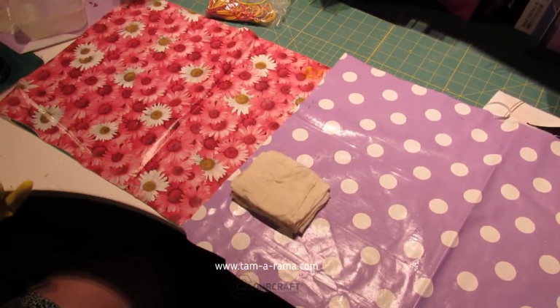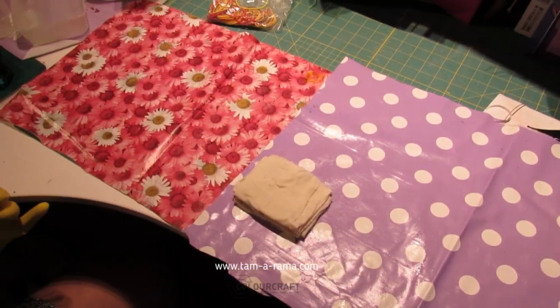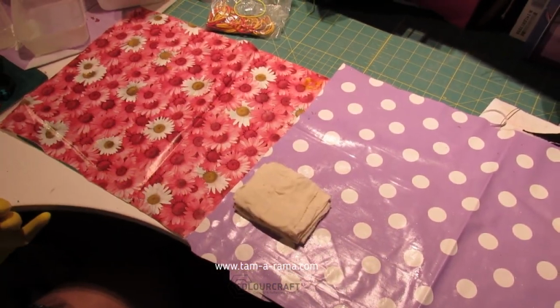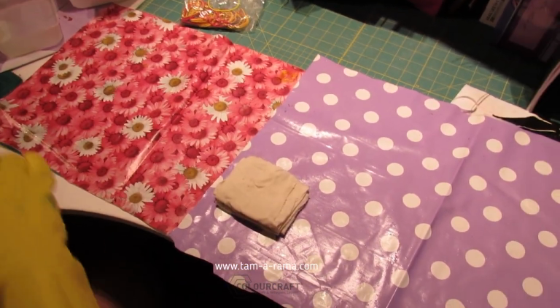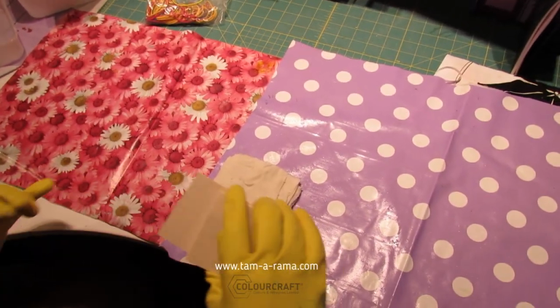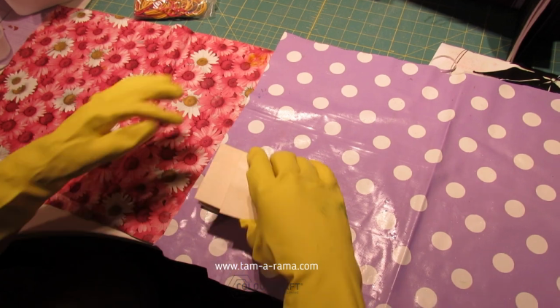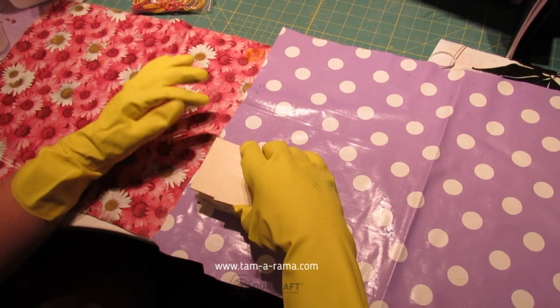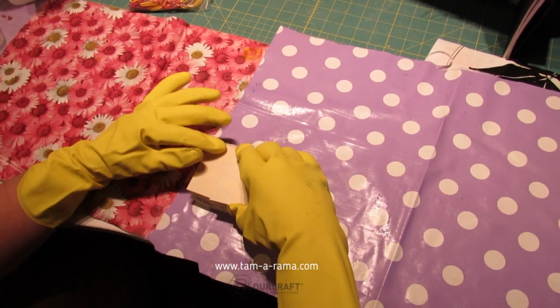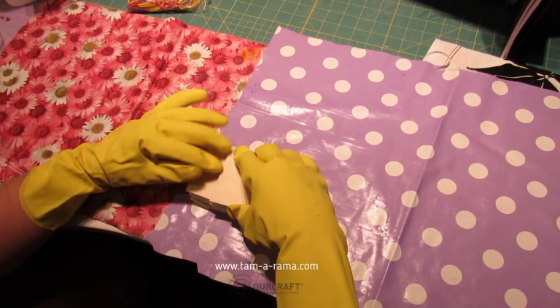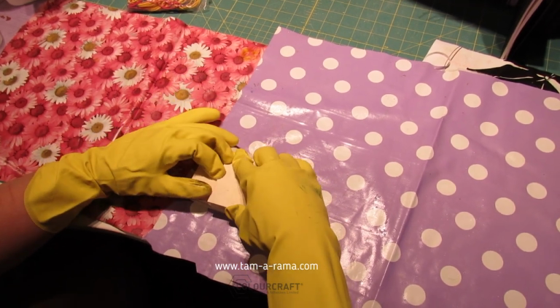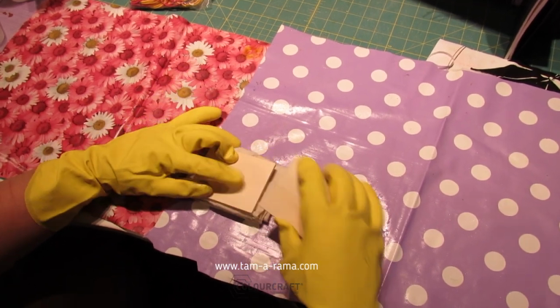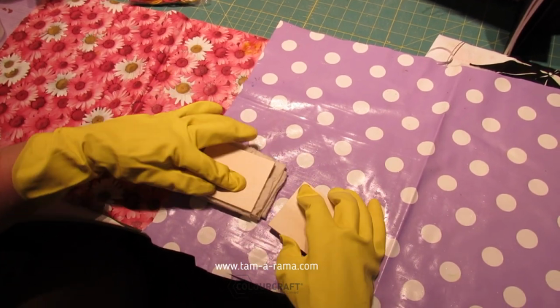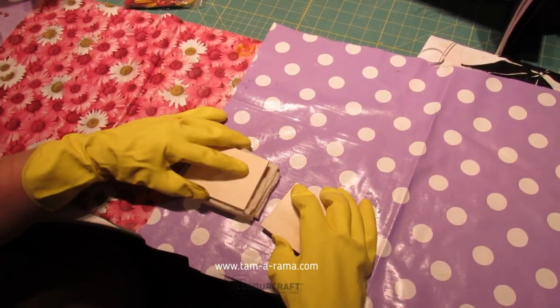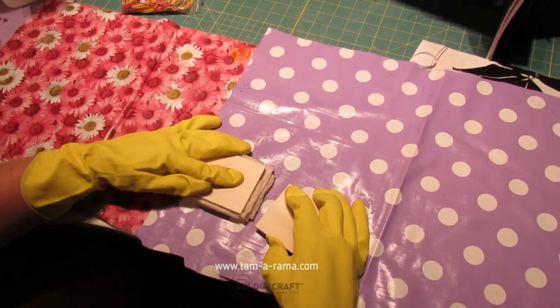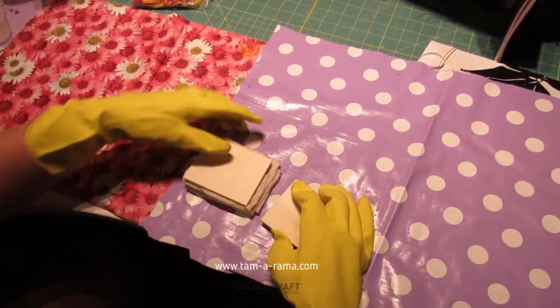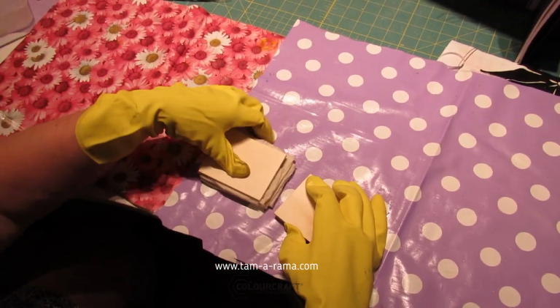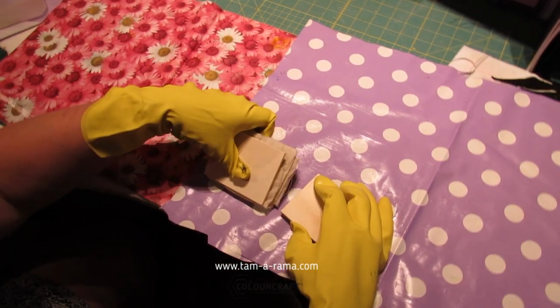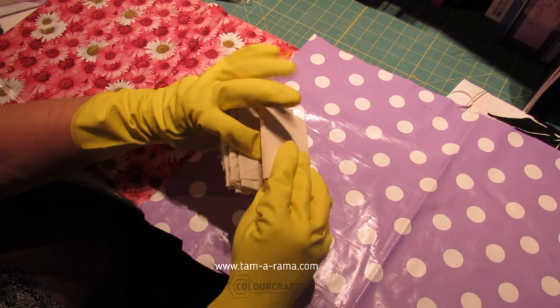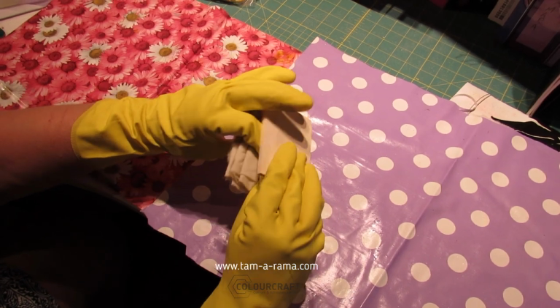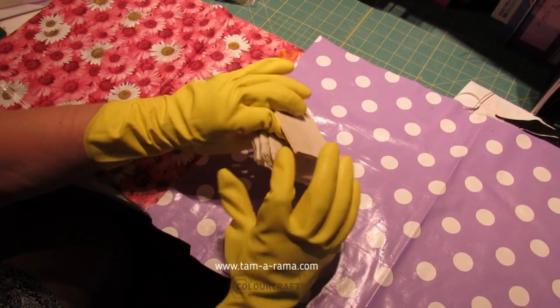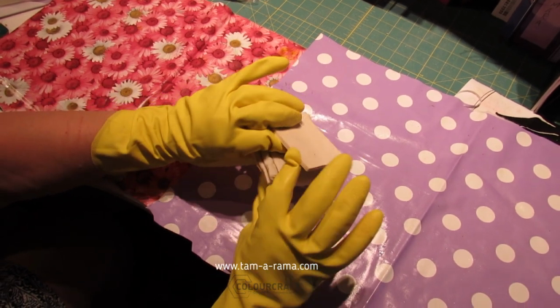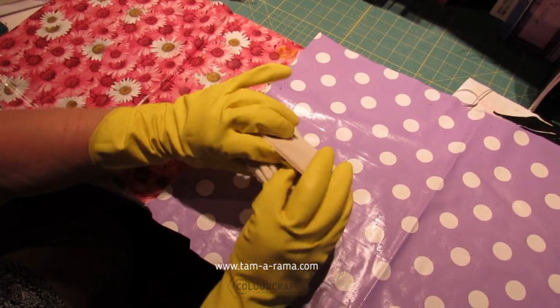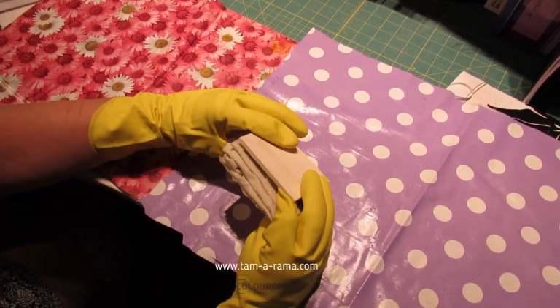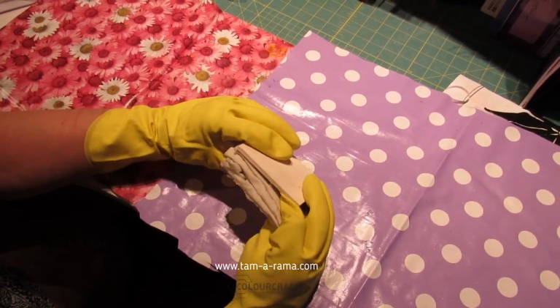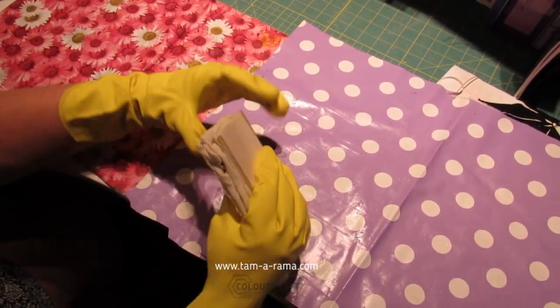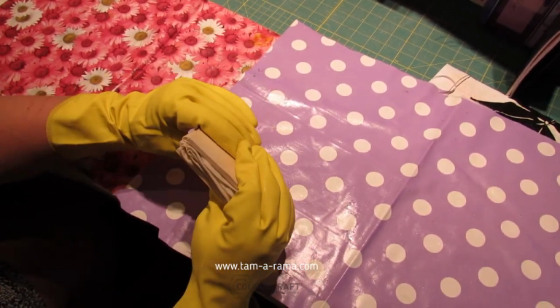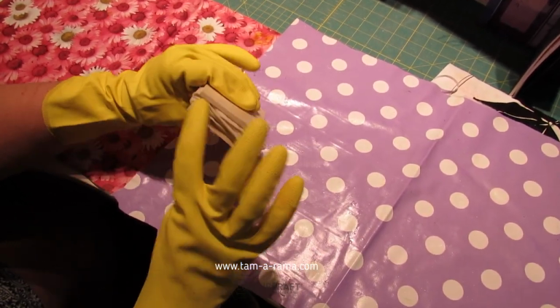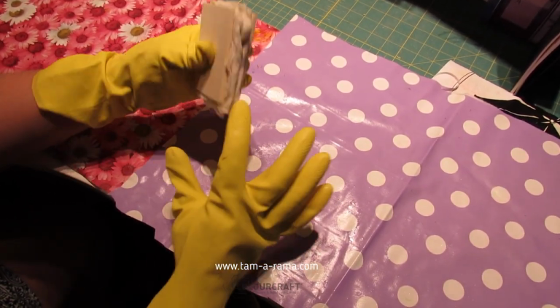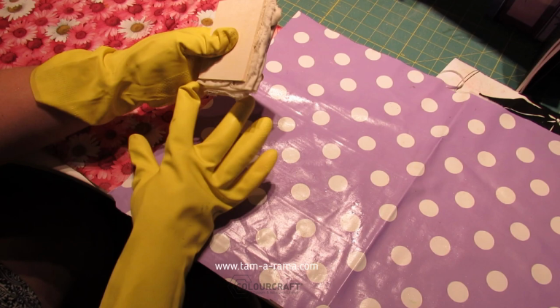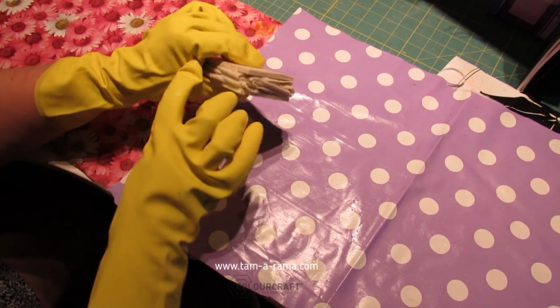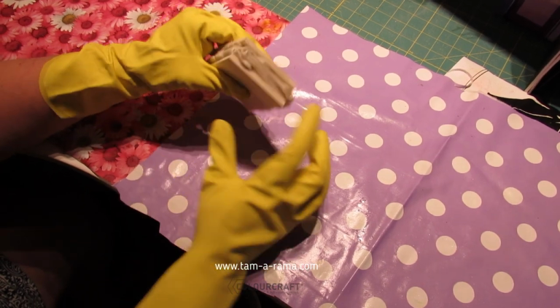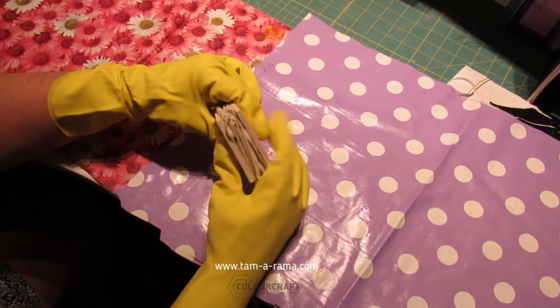Now I'm going to start with these wooden ones. What these do is they help push the fabric together and act as a resist so that the dye cannot get in between — so that hopefully the dye will just sort of dye the edges.